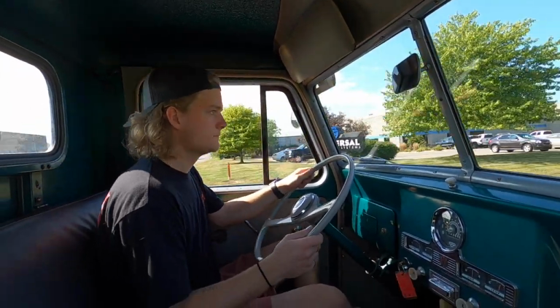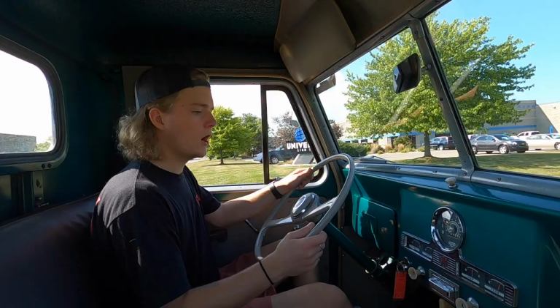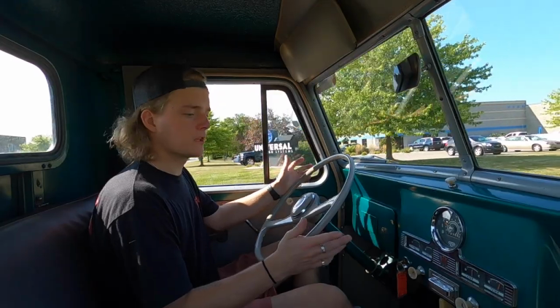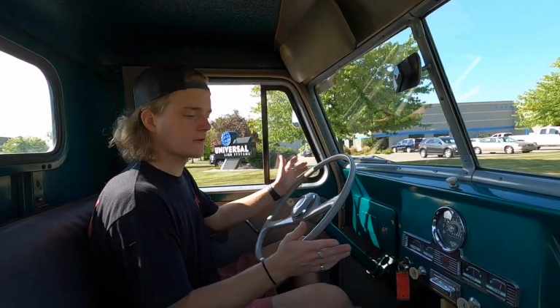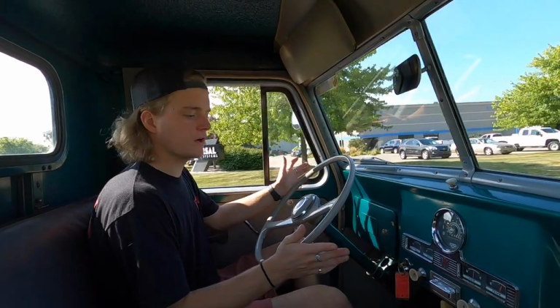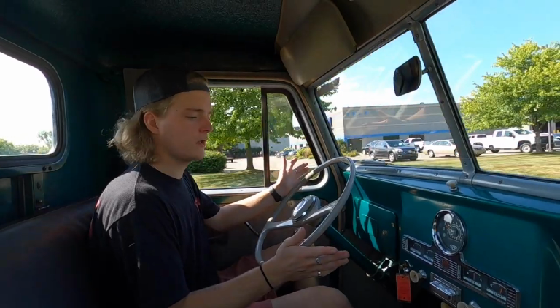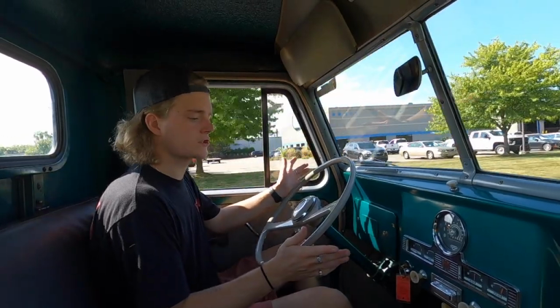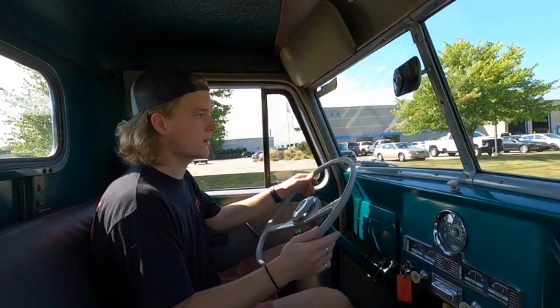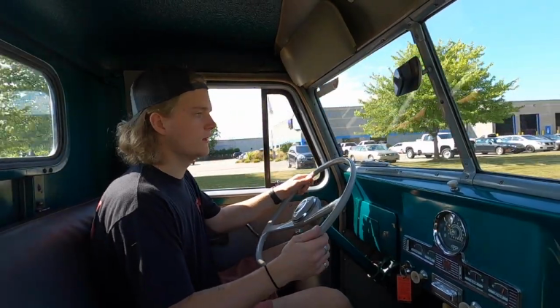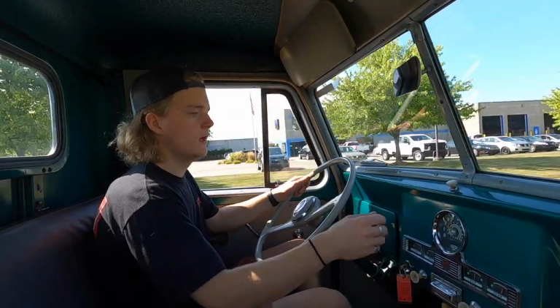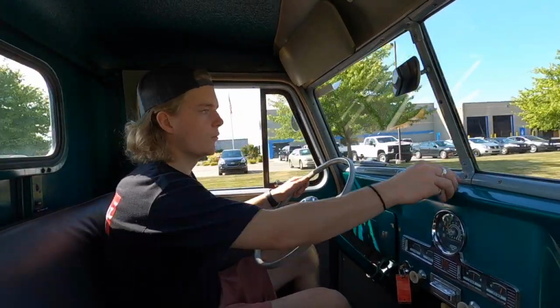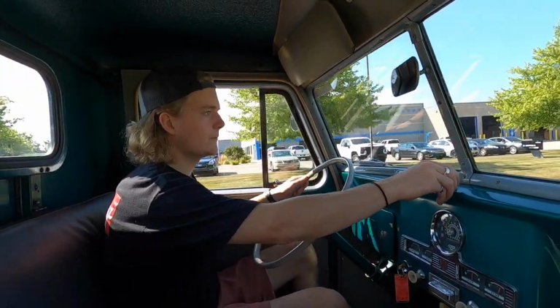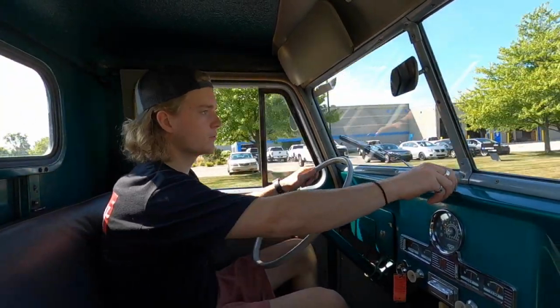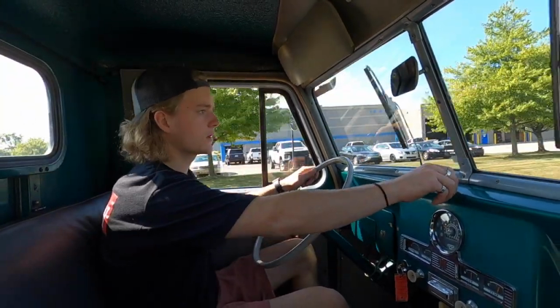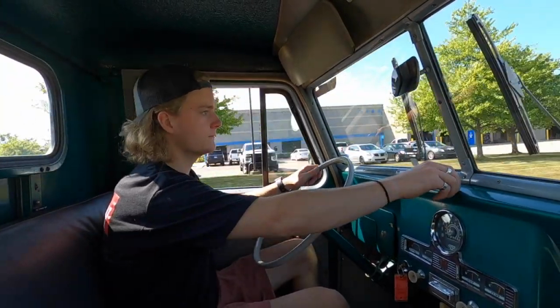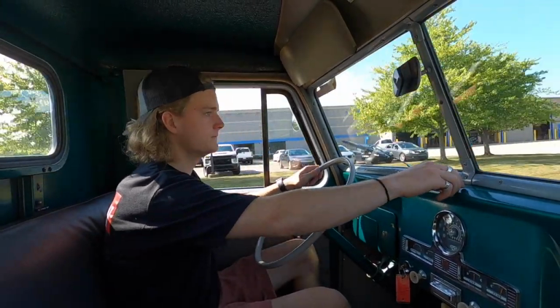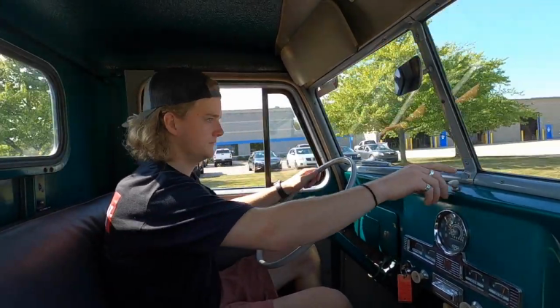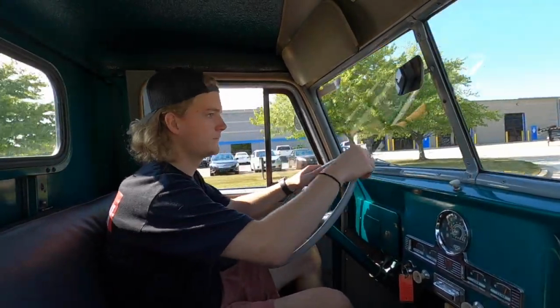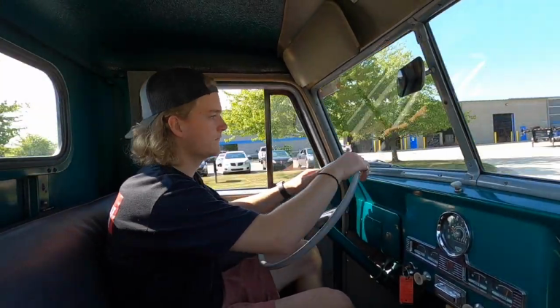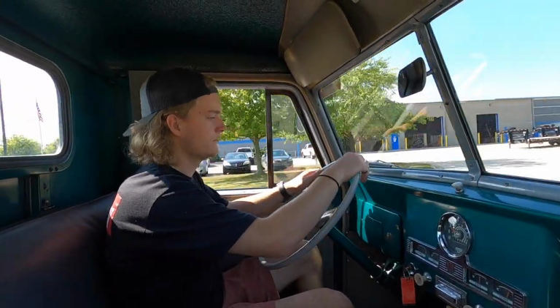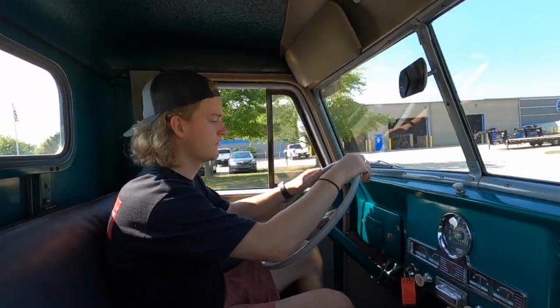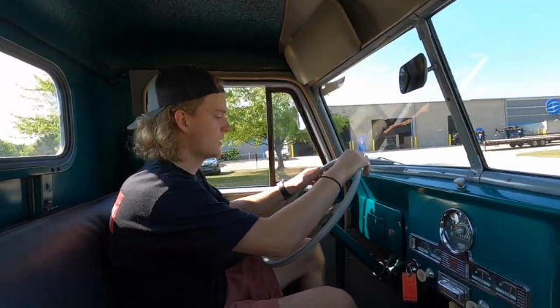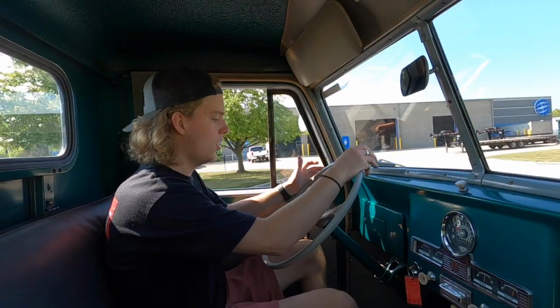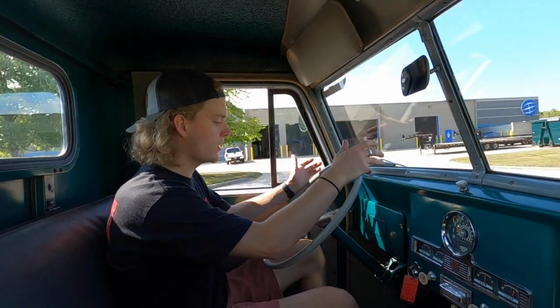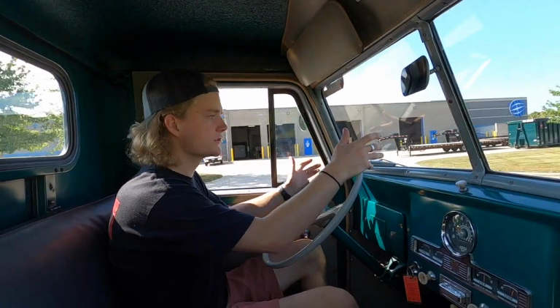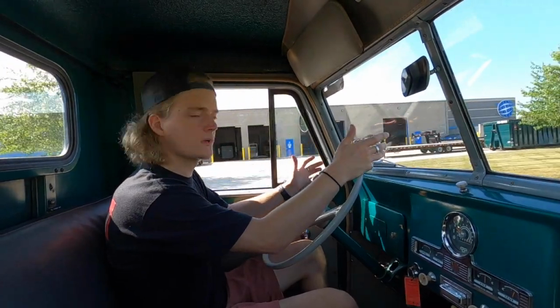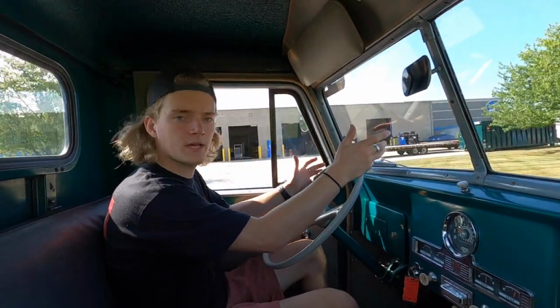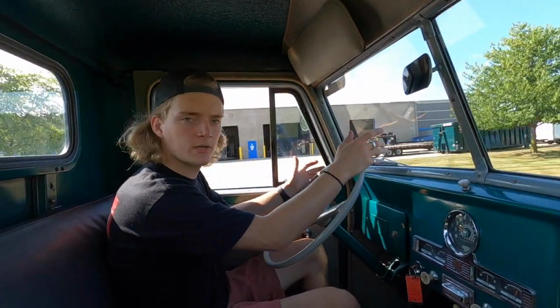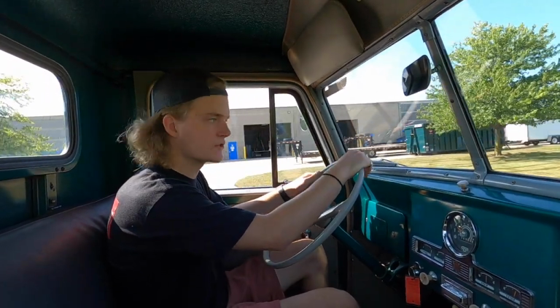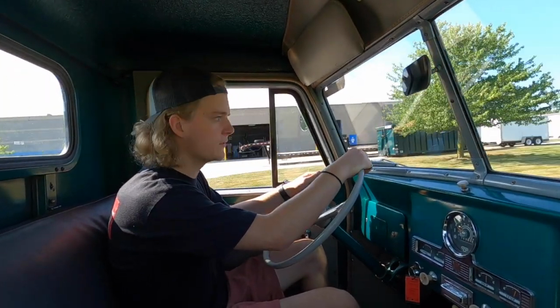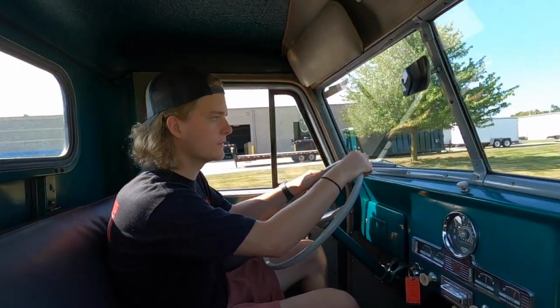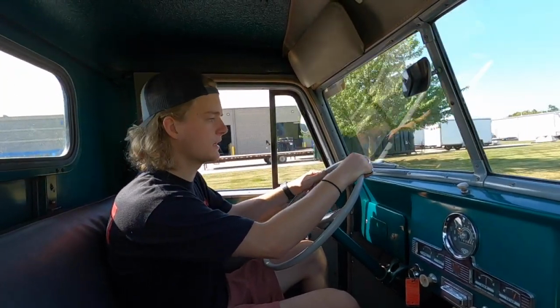All the lights are functional on the truck. The wipers work. Overall, just a really nice running and driving Willys pickup.